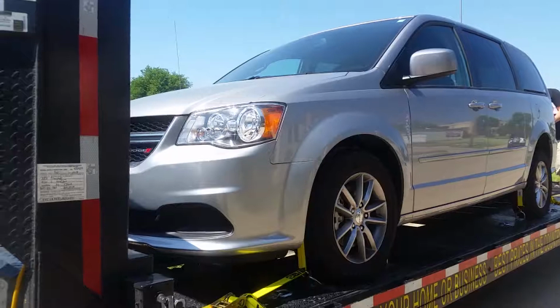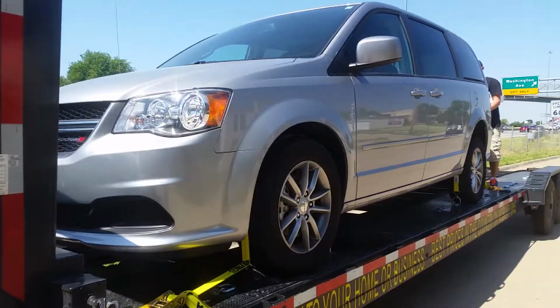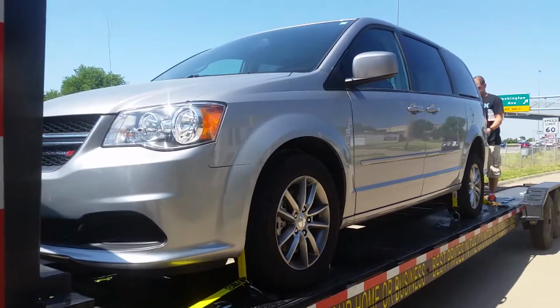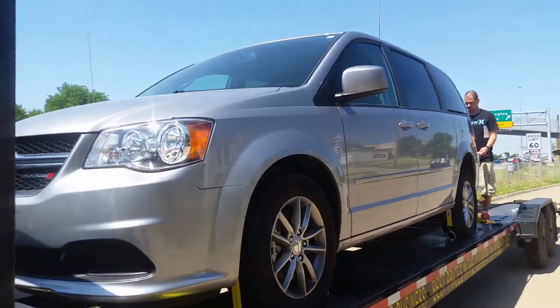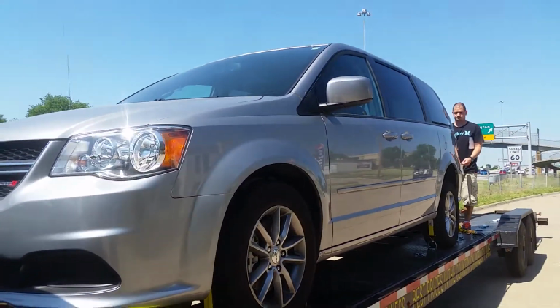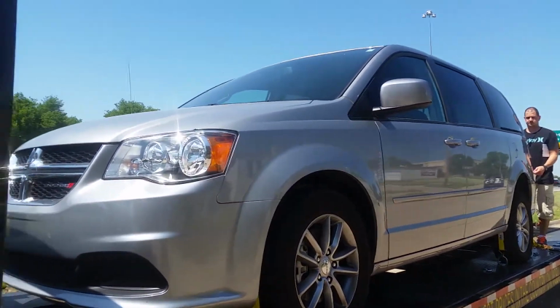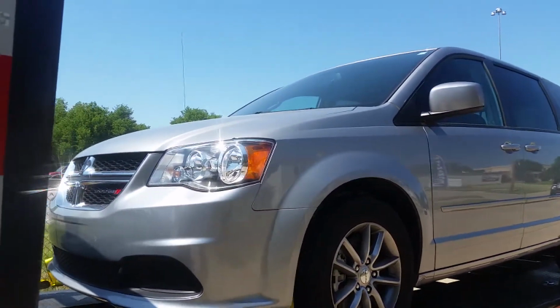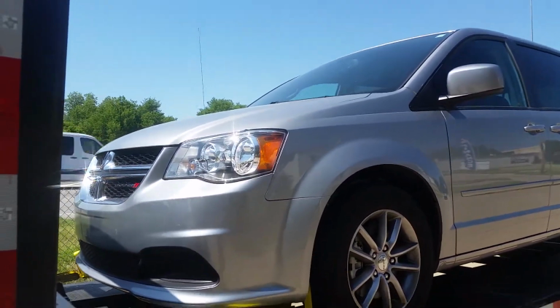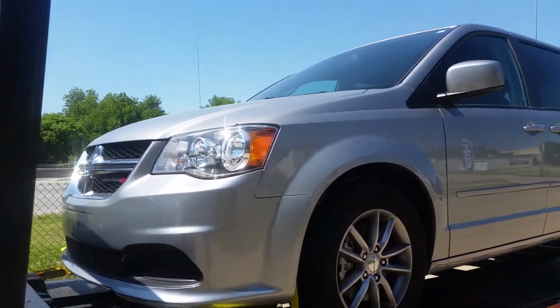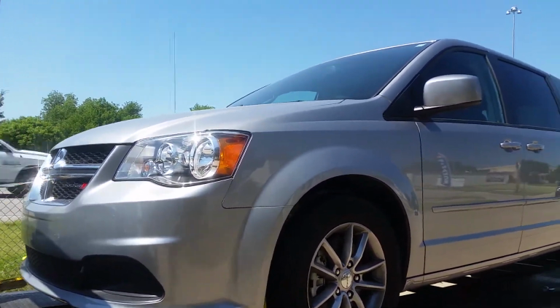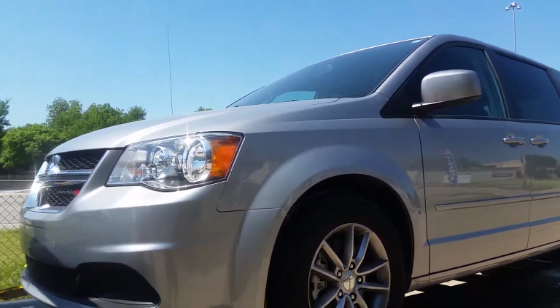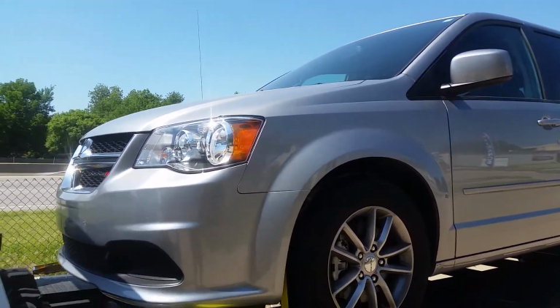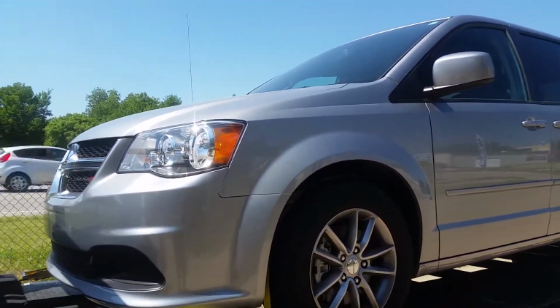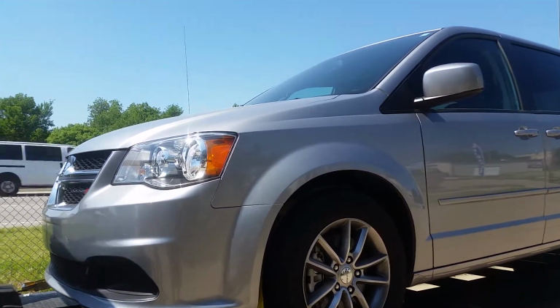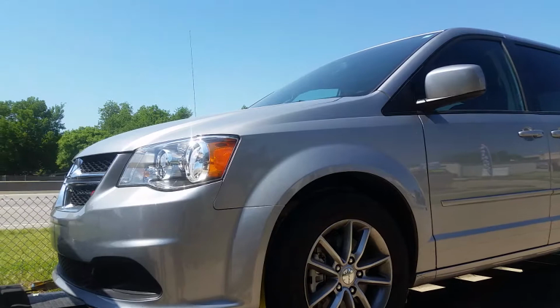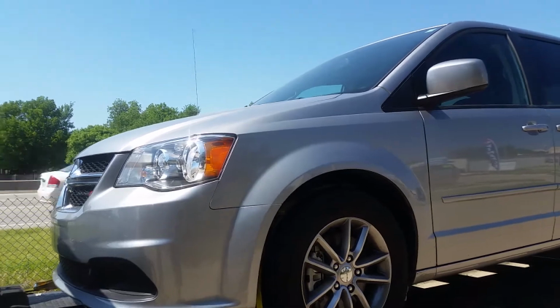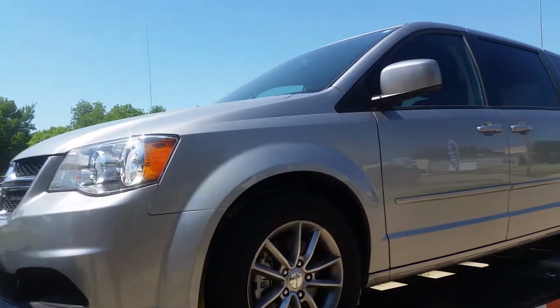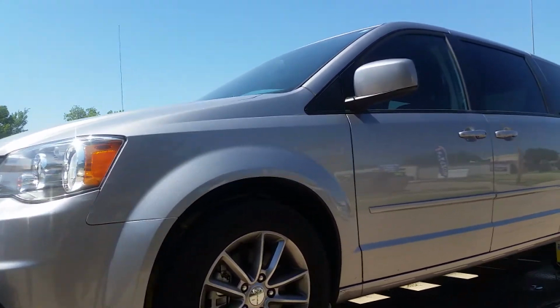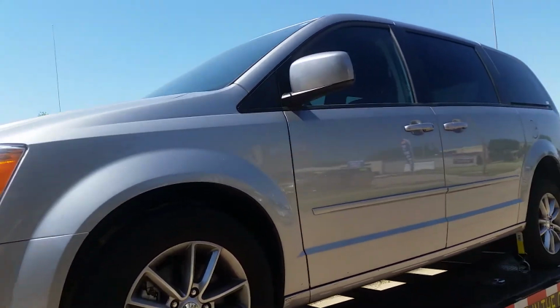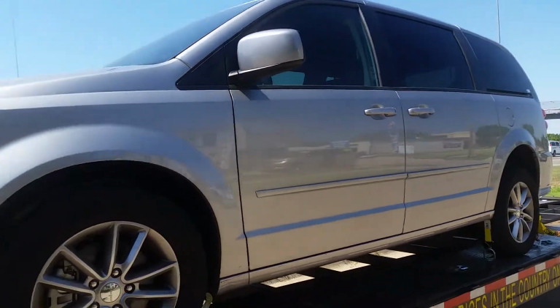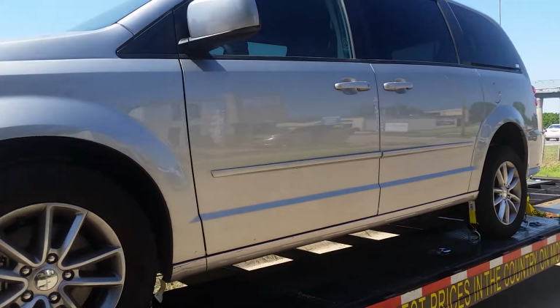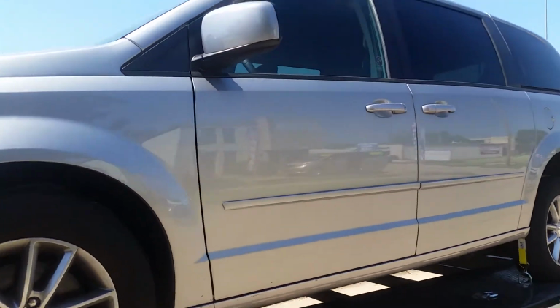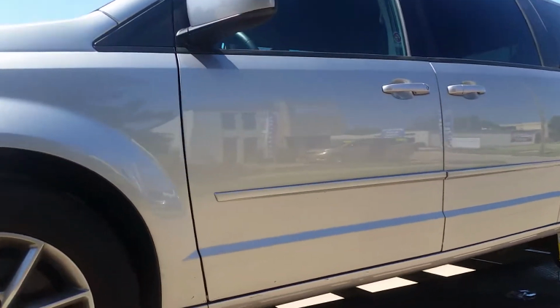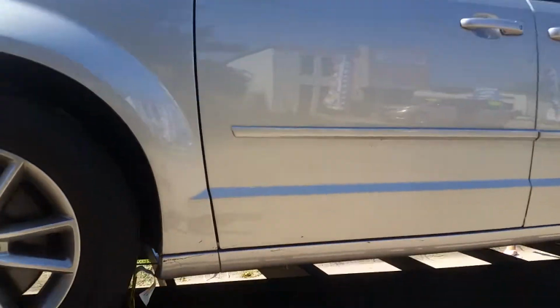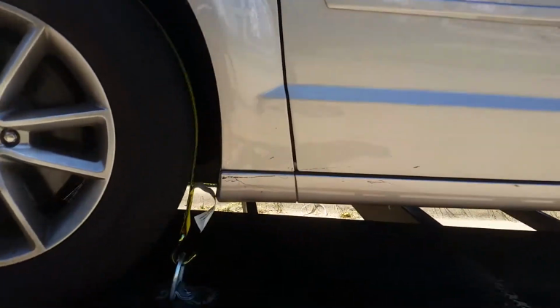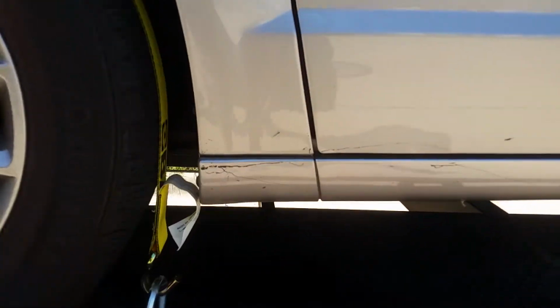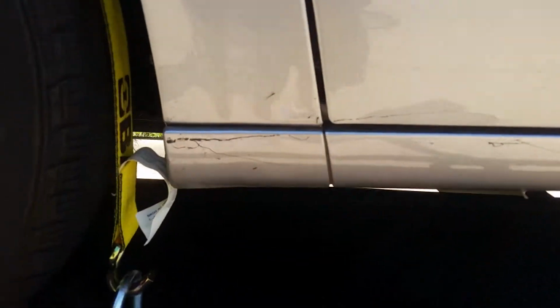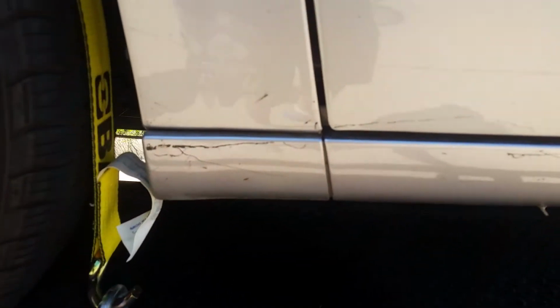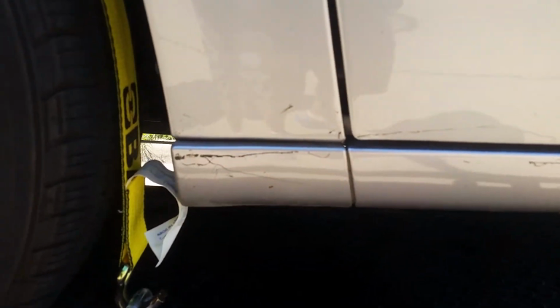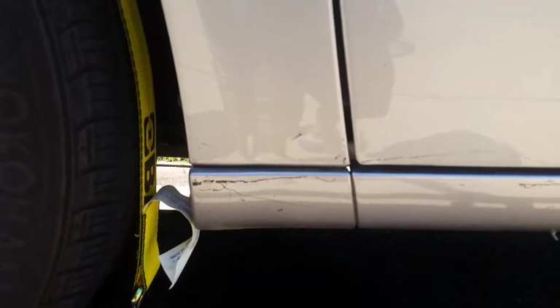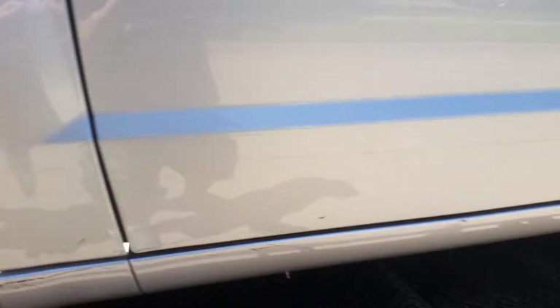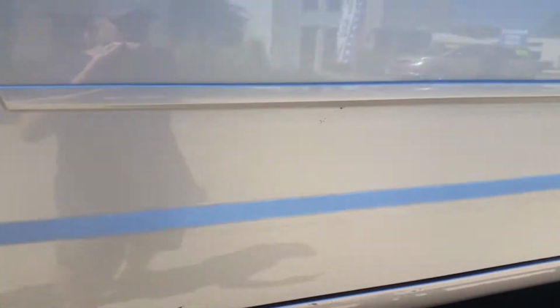It's Jeremiah with AAA Transport. I'm just making a video real quick of this 2017 Caravan before we pick it up. Everything looks pretty good on it. That should all come off with maybe a little tar or something like that.